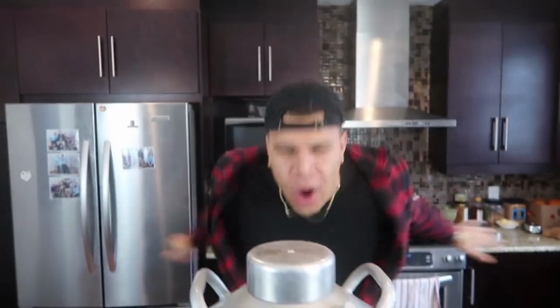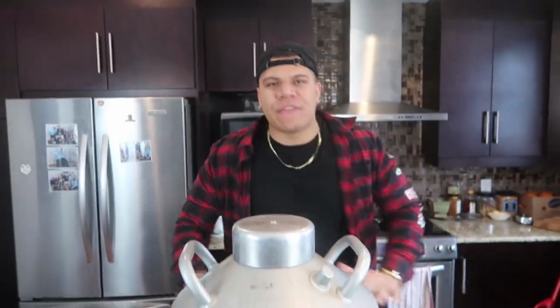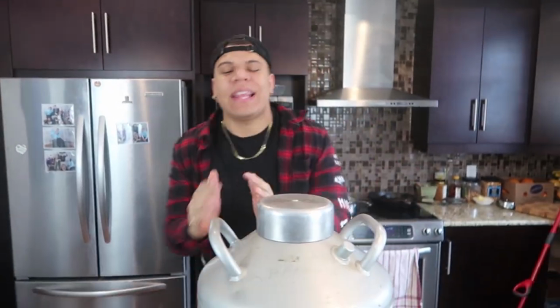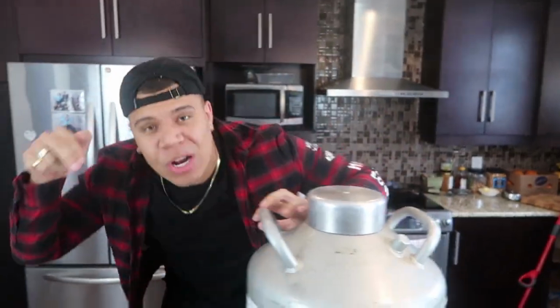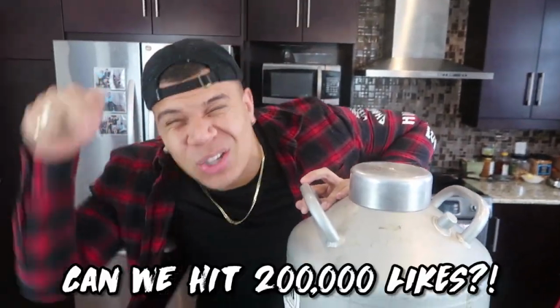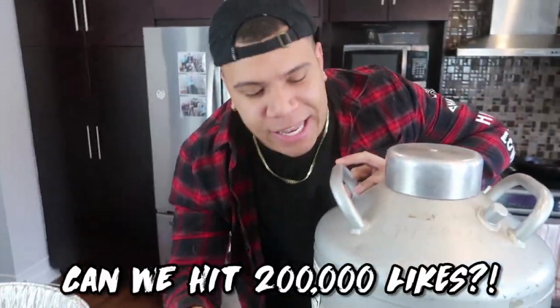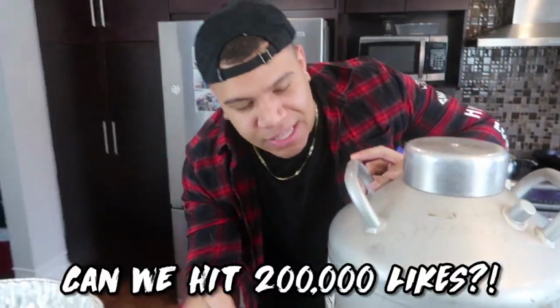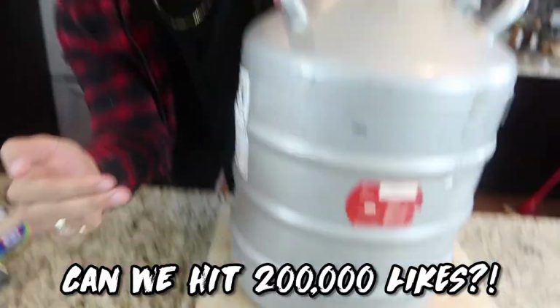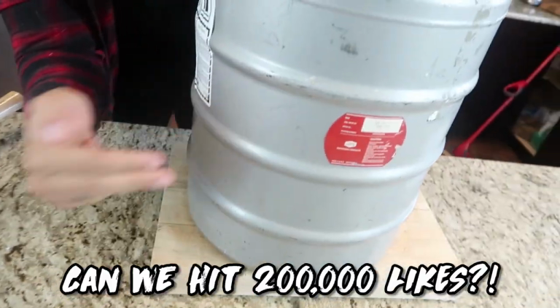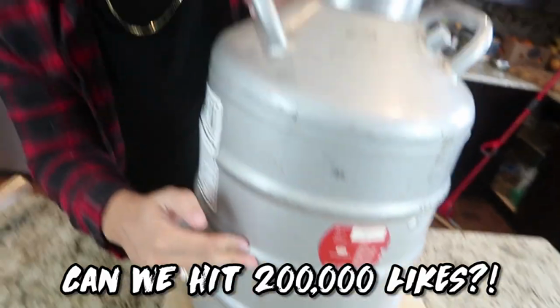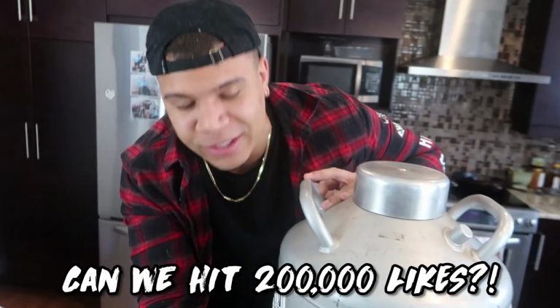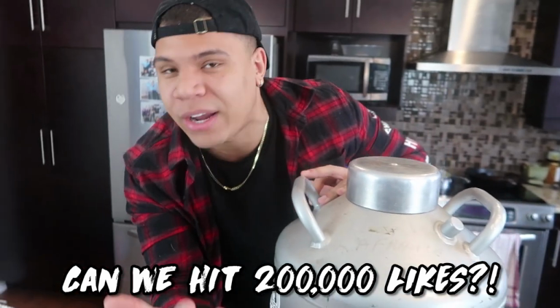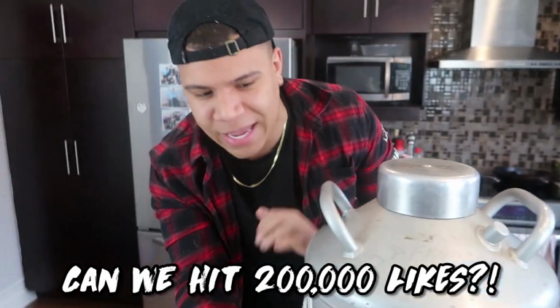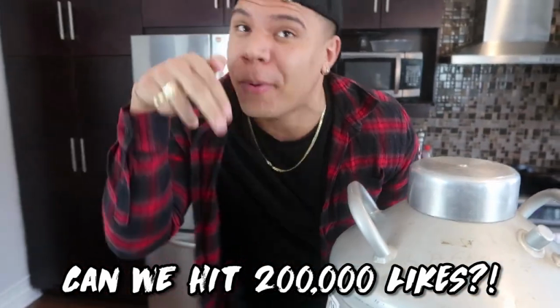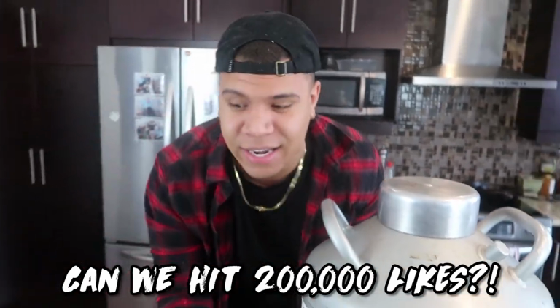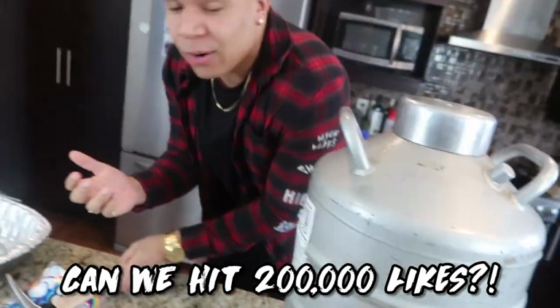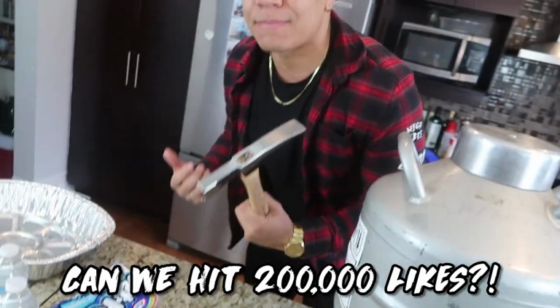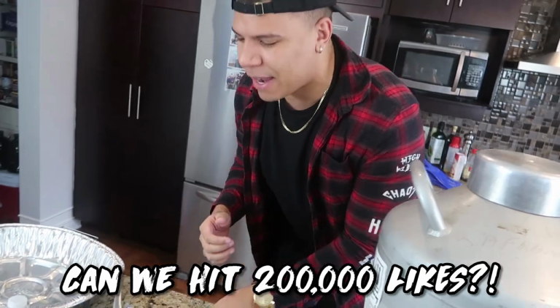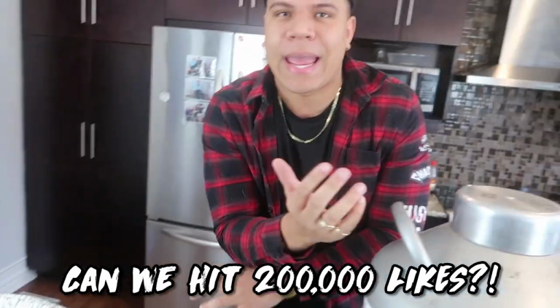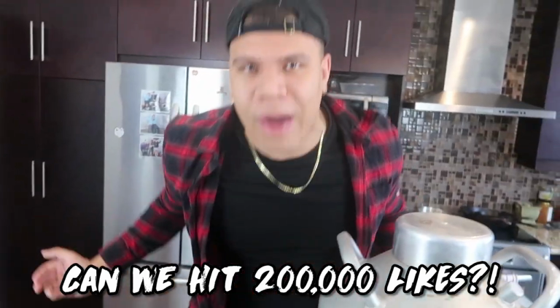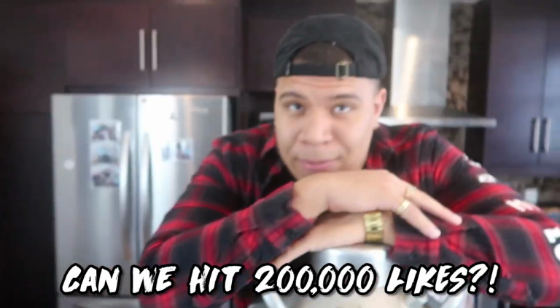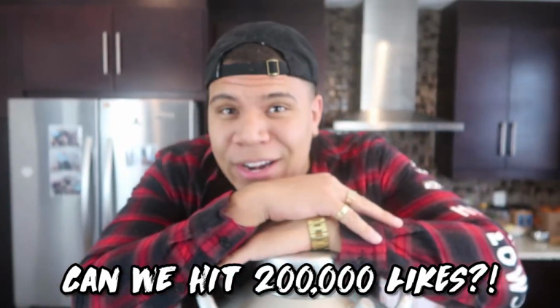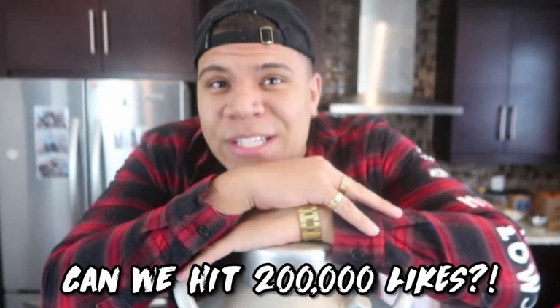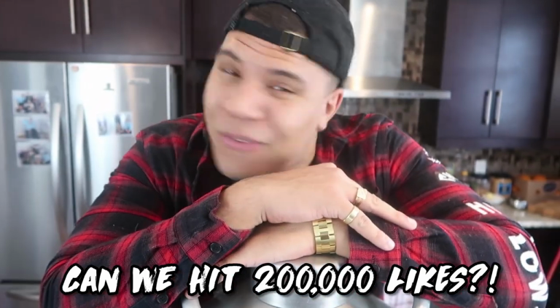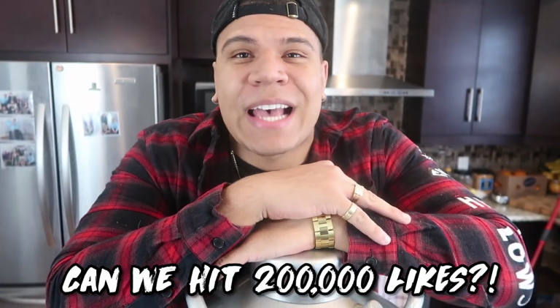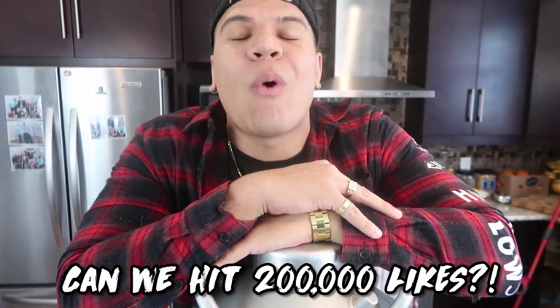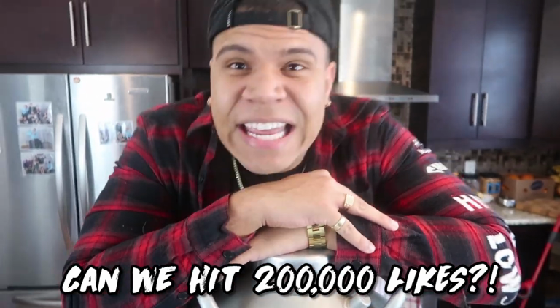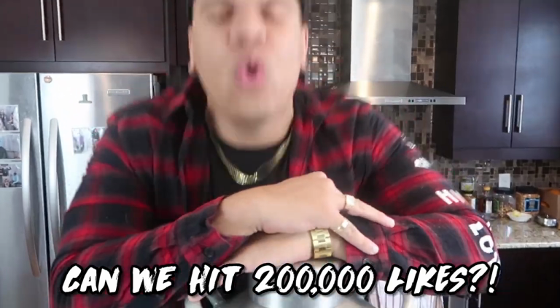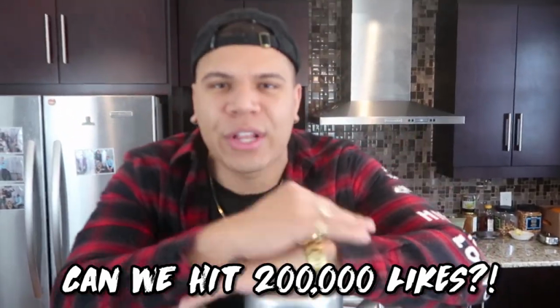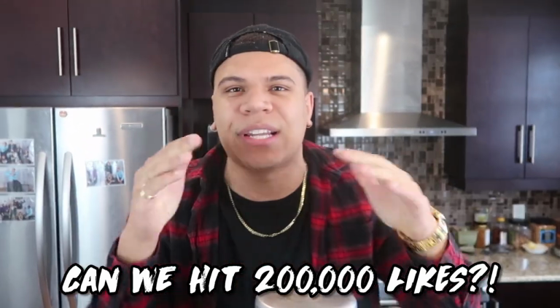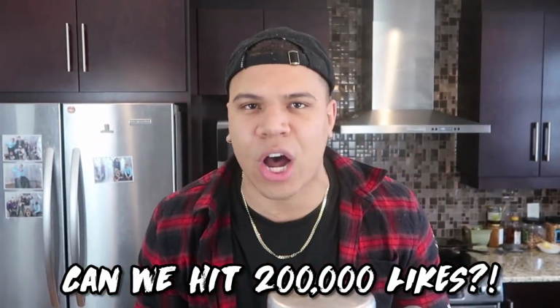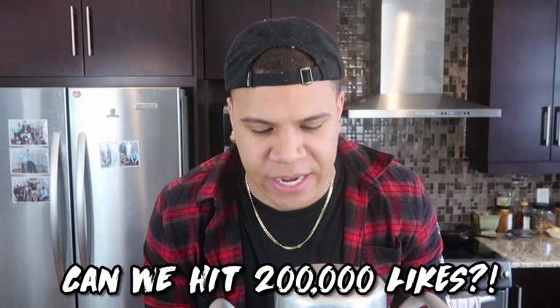Before I even do anything, I want you guys to smash that like button. This stuff is so cold it could literally break off my hand. If I put my hand in here and hit it with this massive hammer, my hands are wrapped. So I'm very nervous, but I'm very excited. I want at least 200,000 likes on this video.